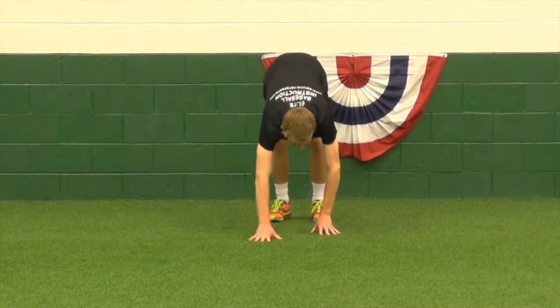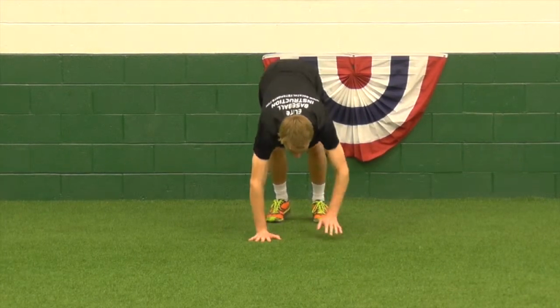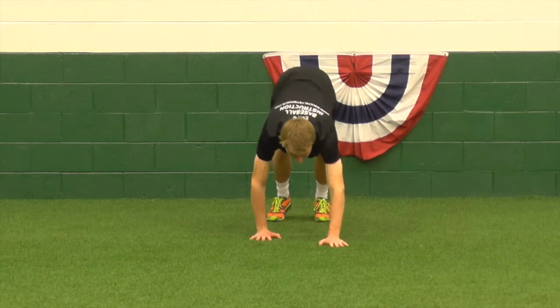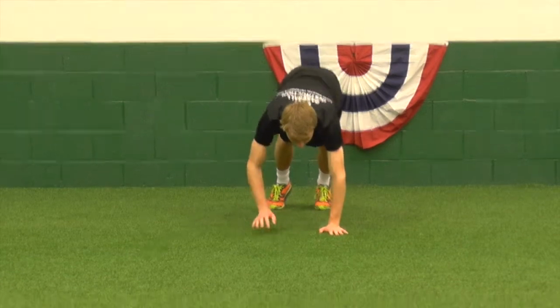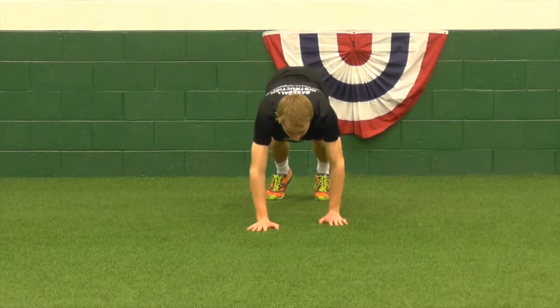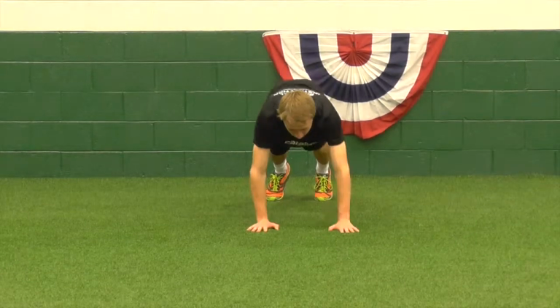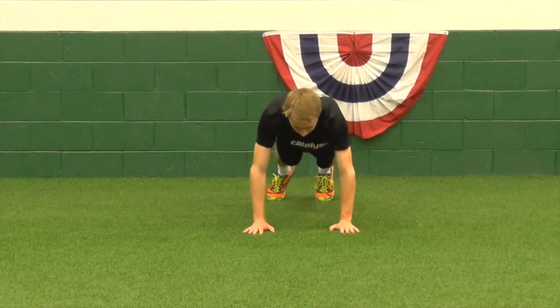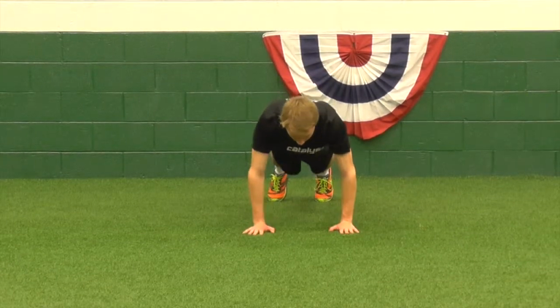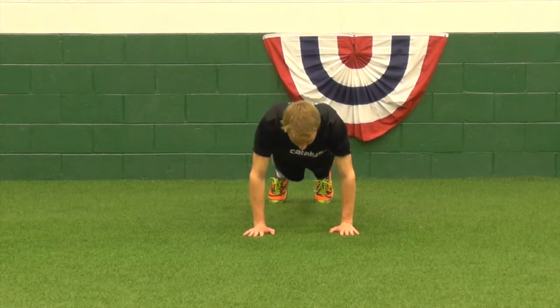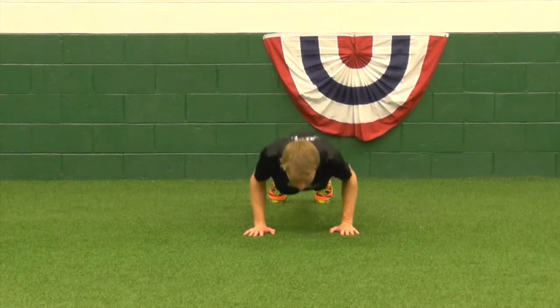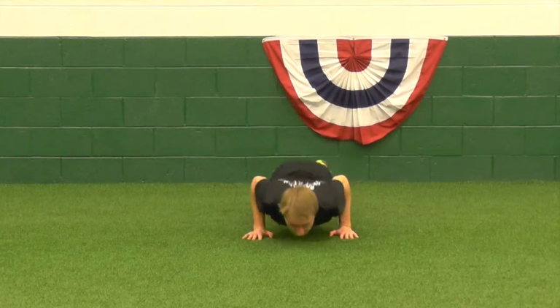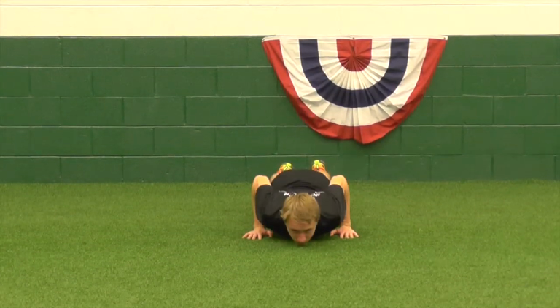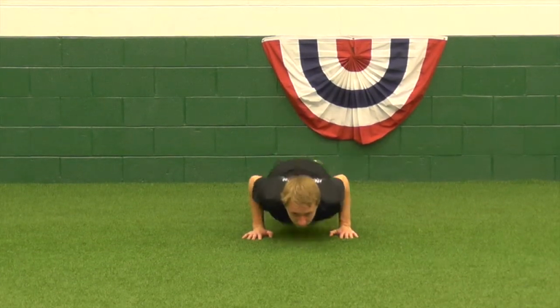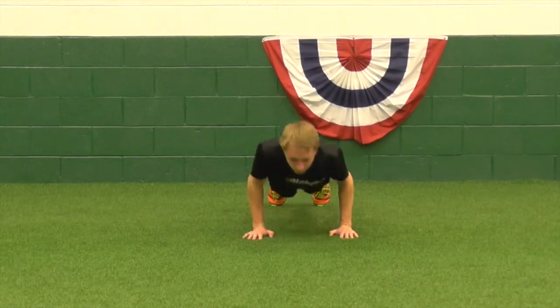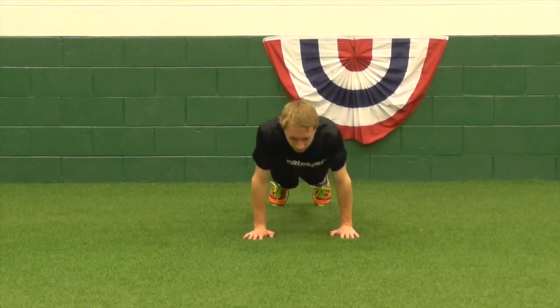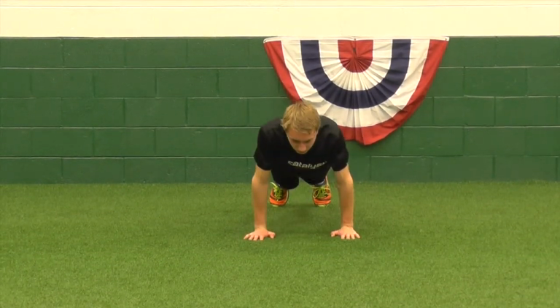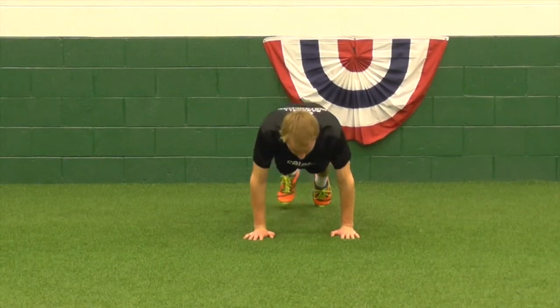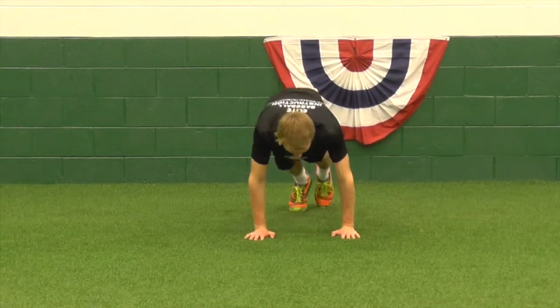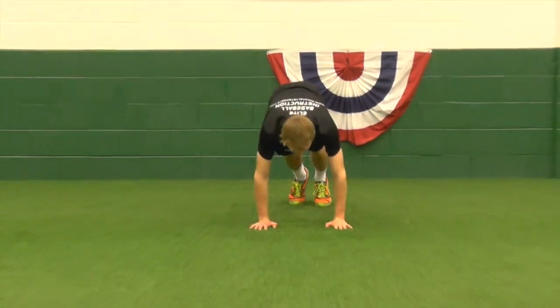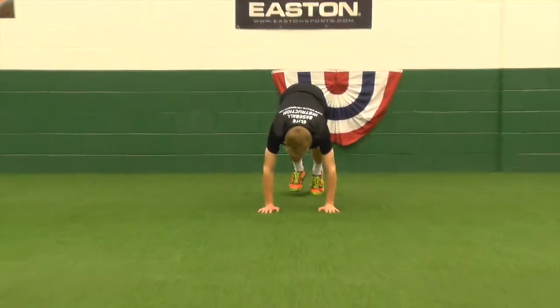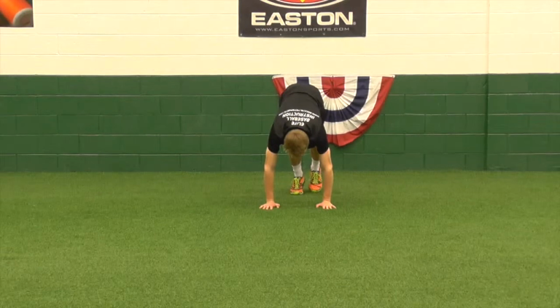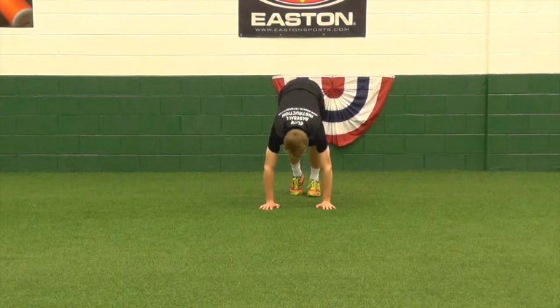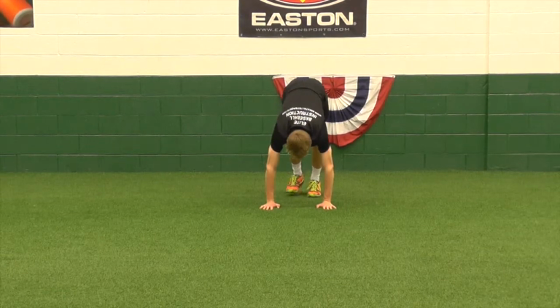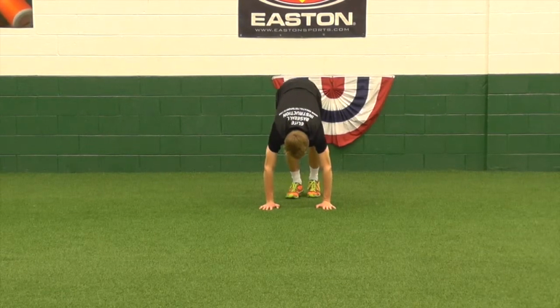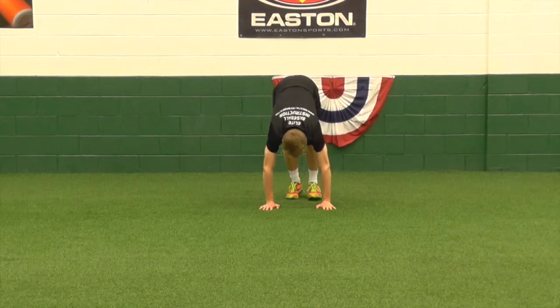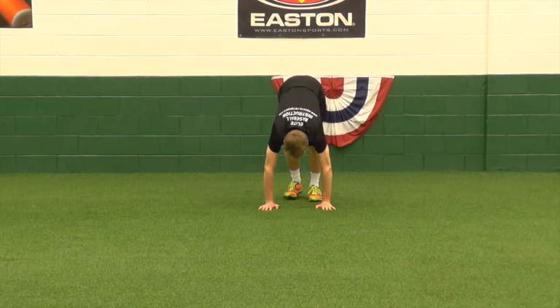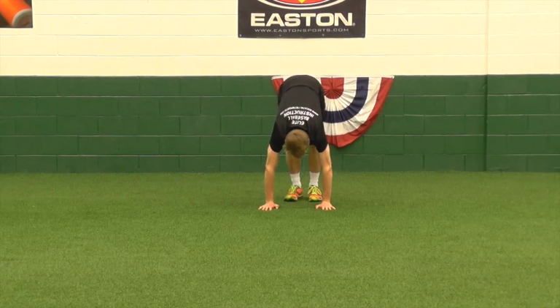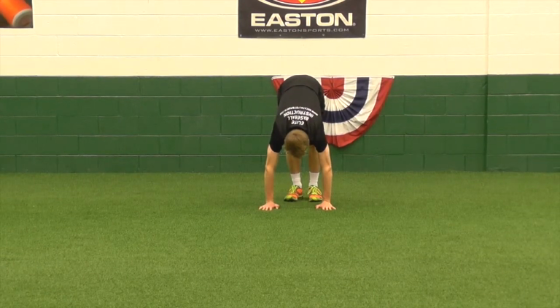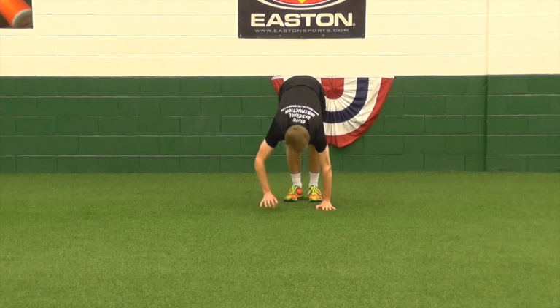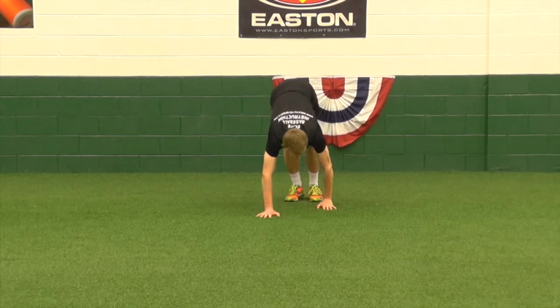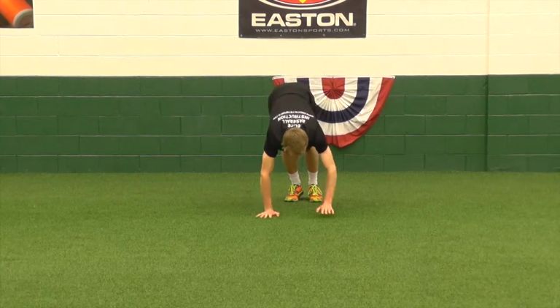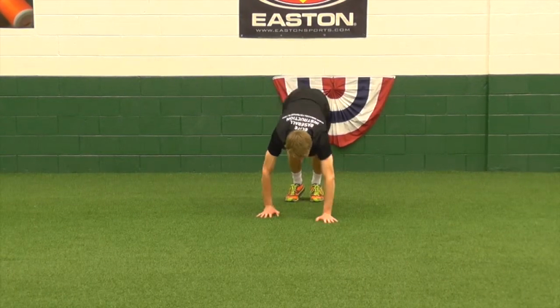He walks his hands all the way on out. That full push-up position, core stays tight, he drives through the palm heels of his hands. Walks those toes in, stretching into the calves, hamstrings.